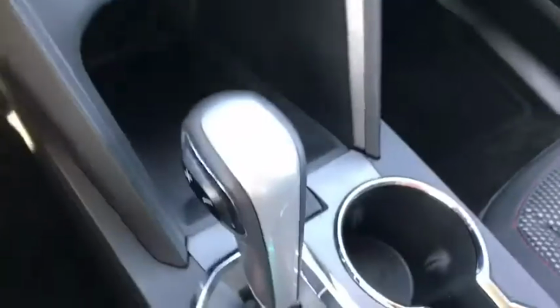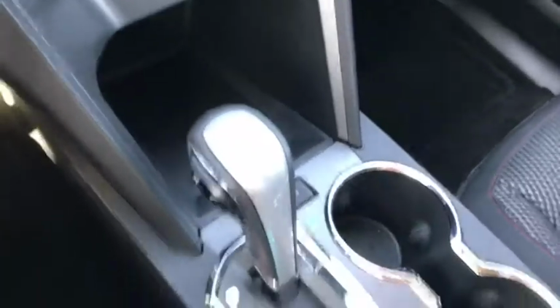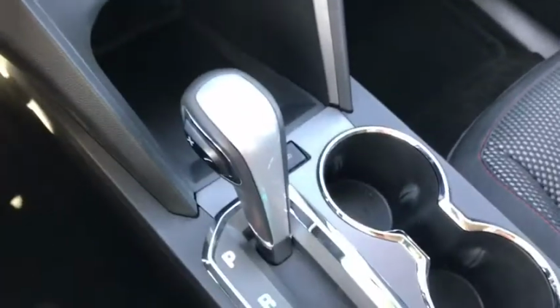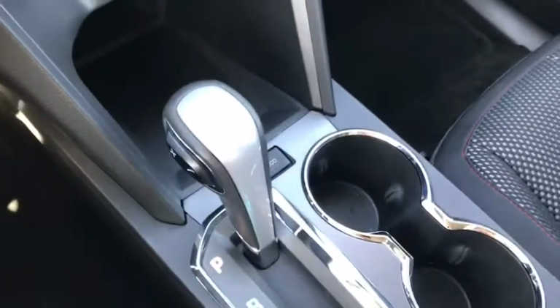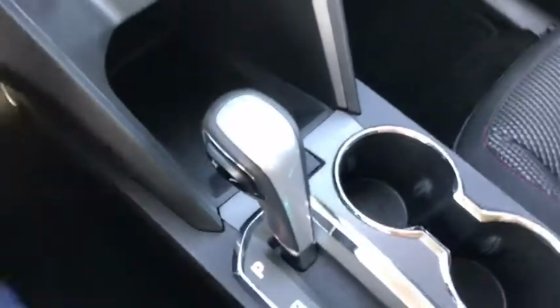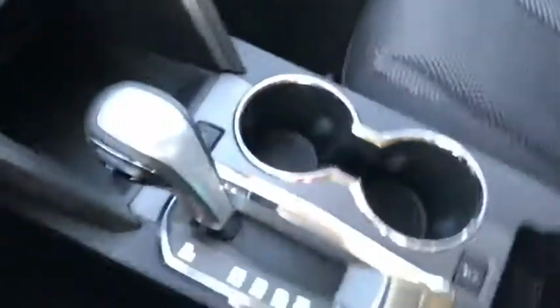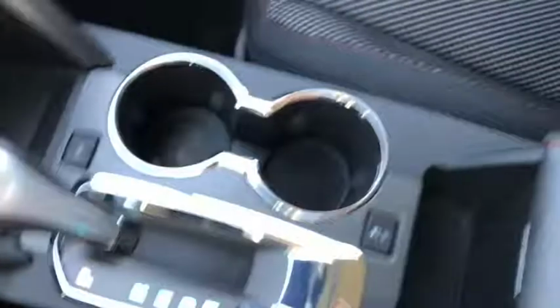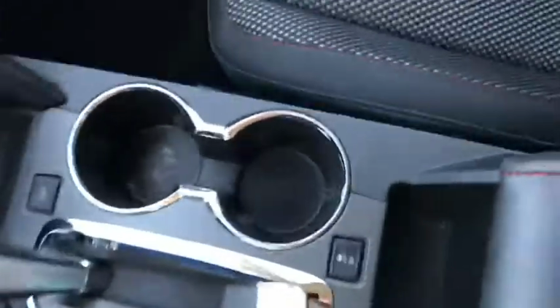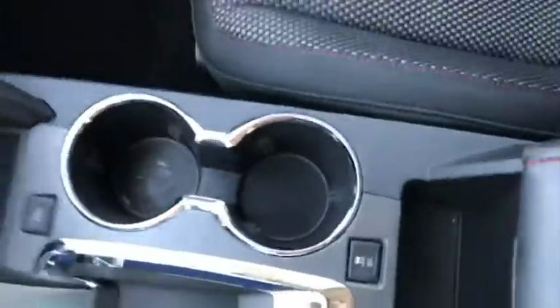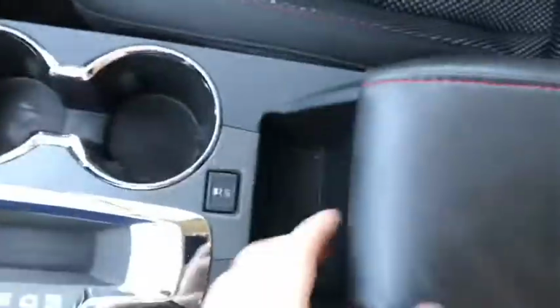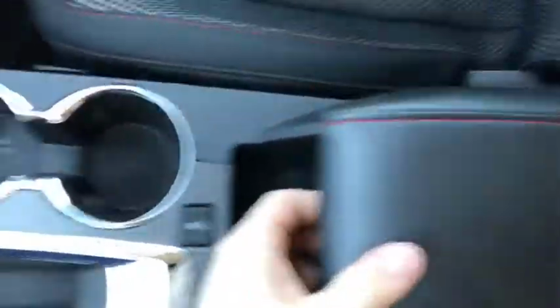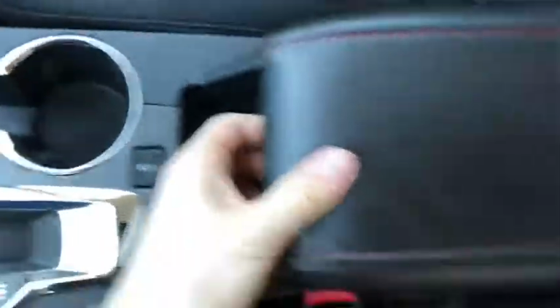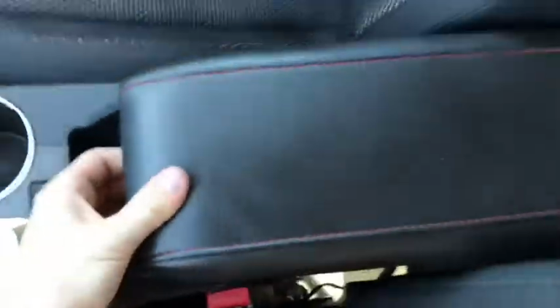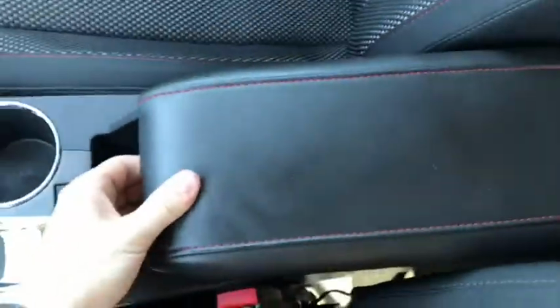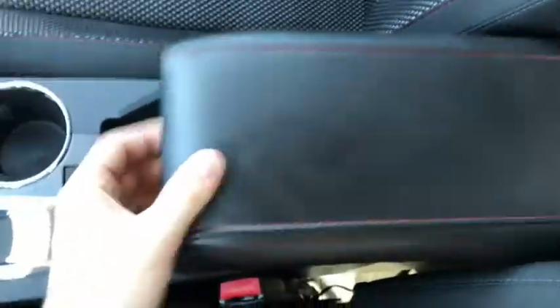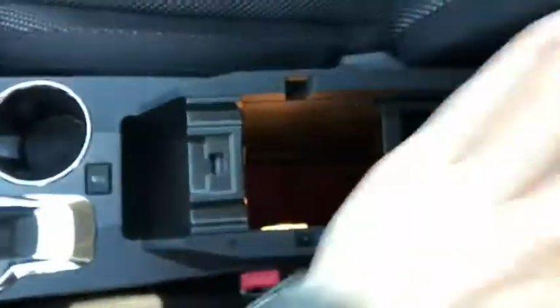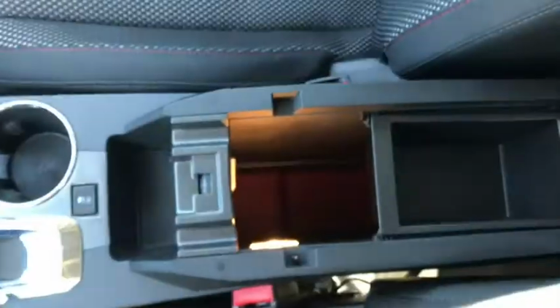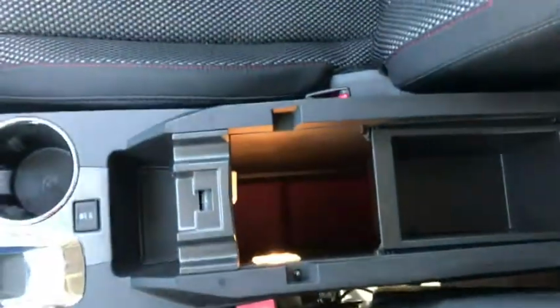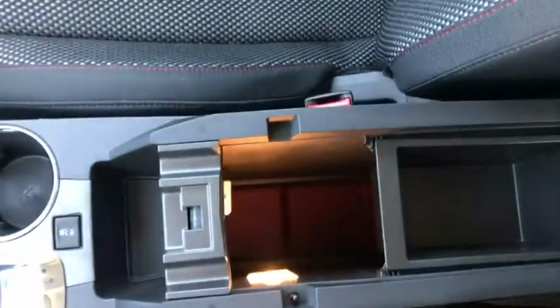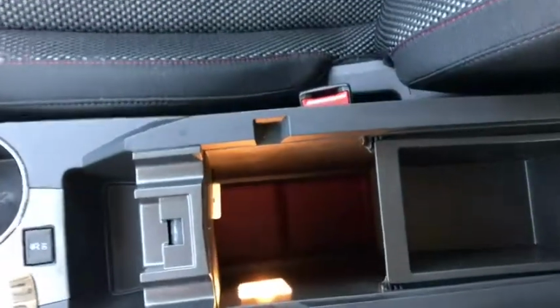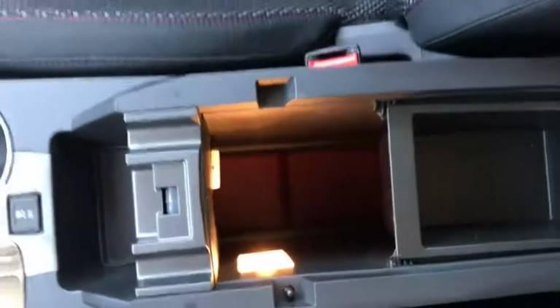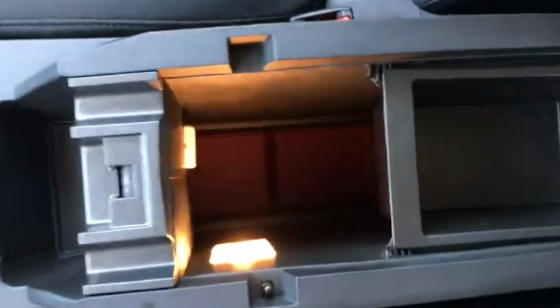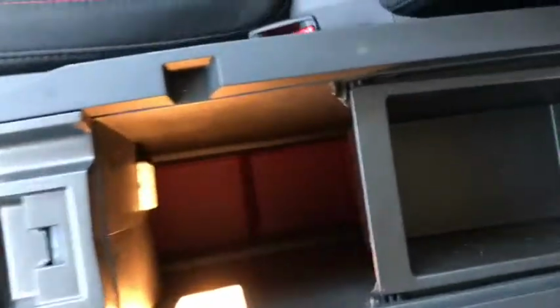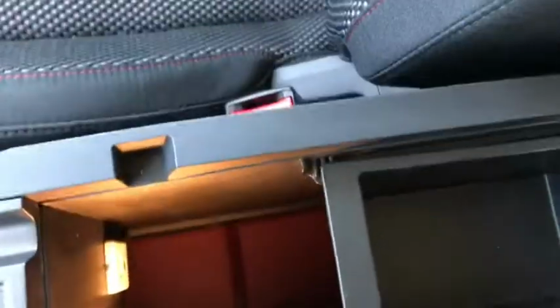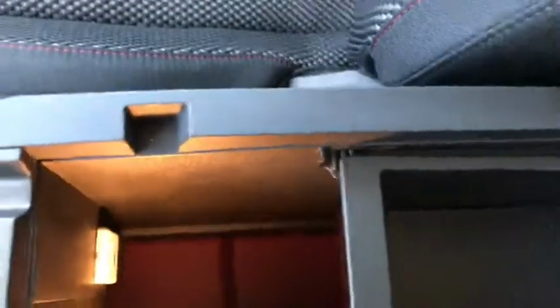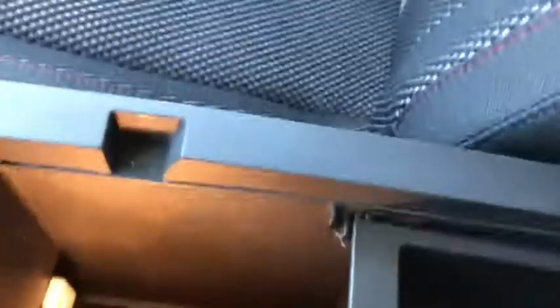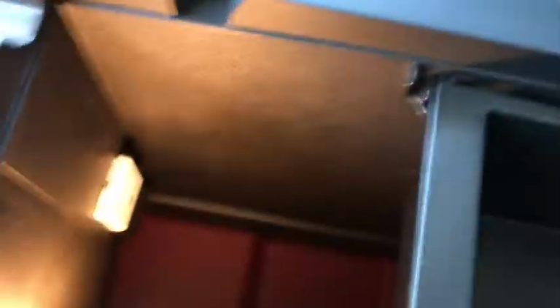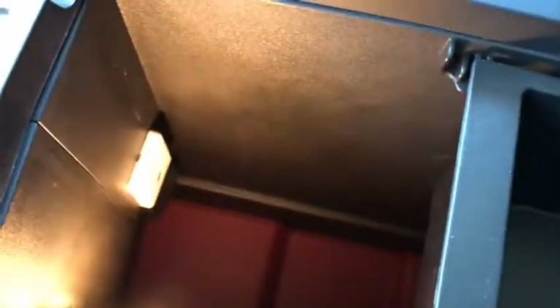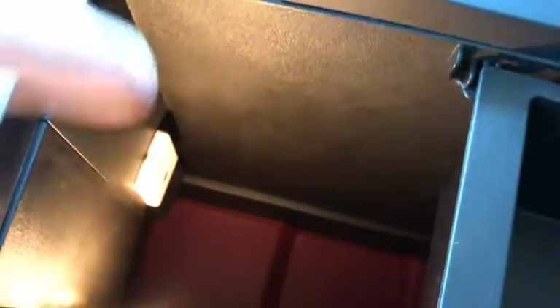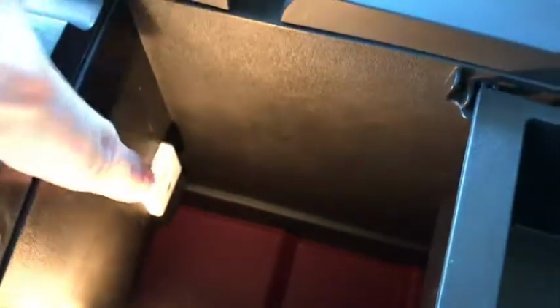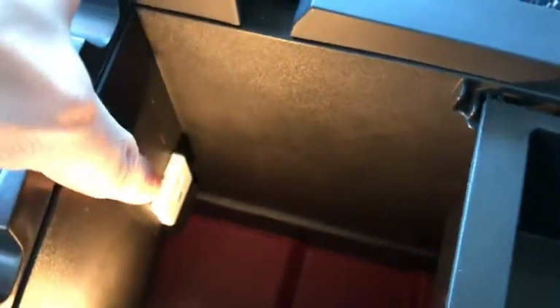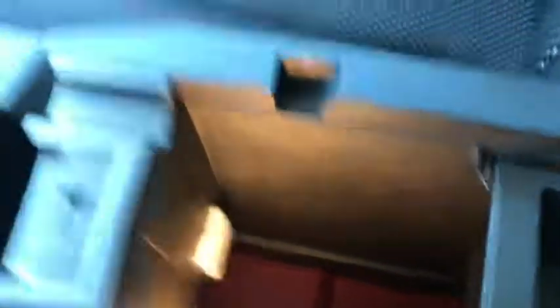Below that you have your gear shift, two cupholders, and a large center armrest and console that opens up revealing tons of storage space, as well as USB and AUX inputs right there.